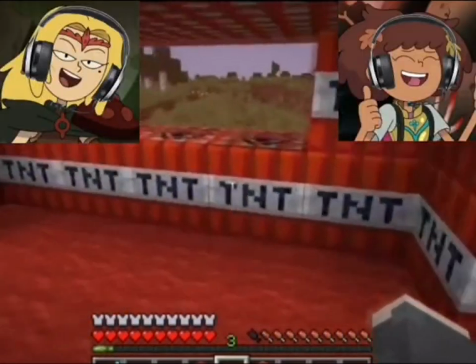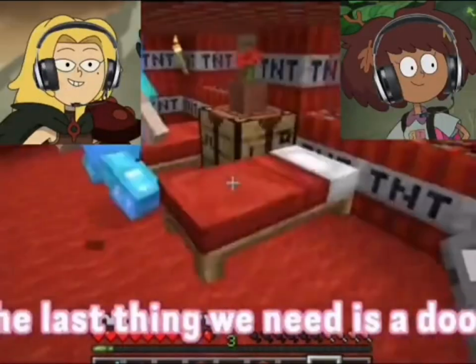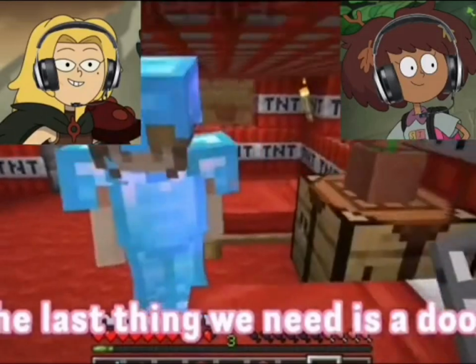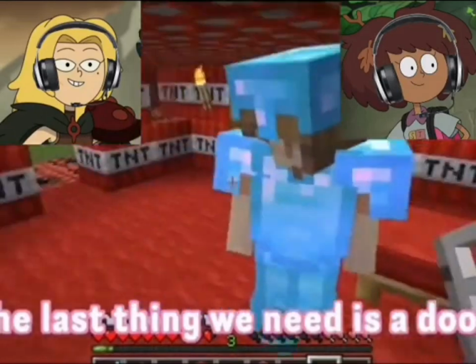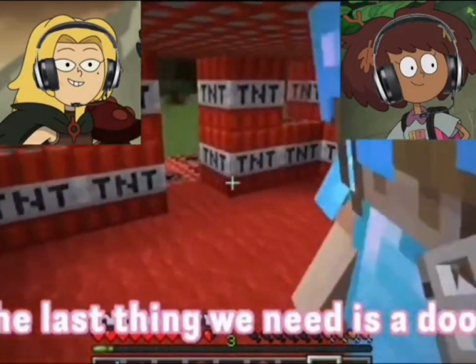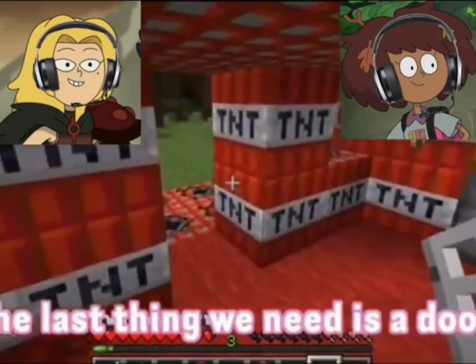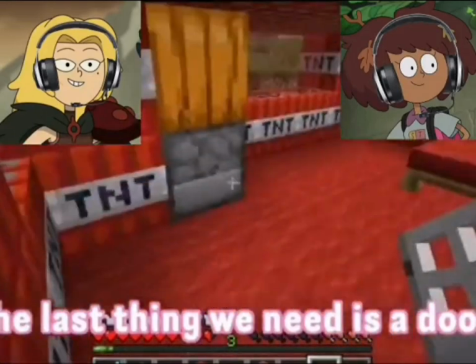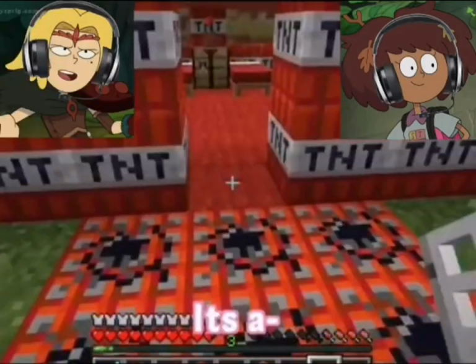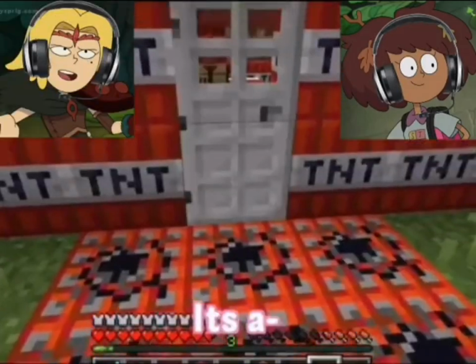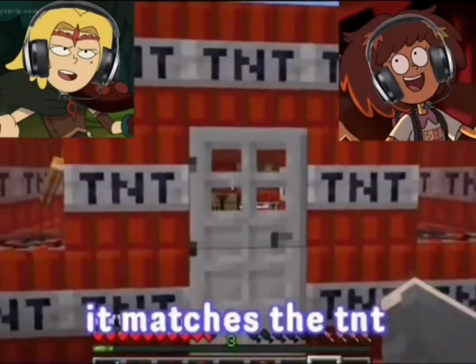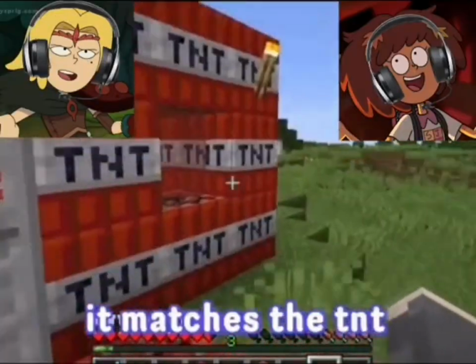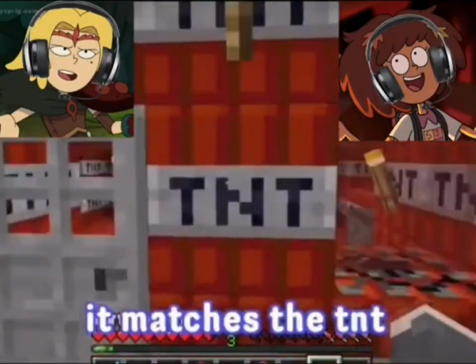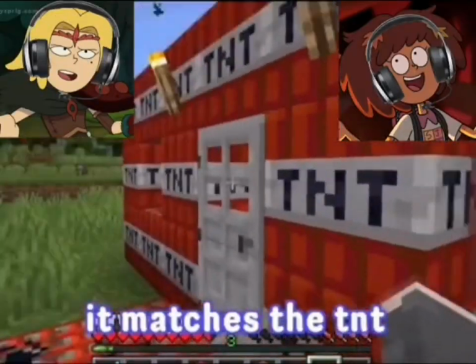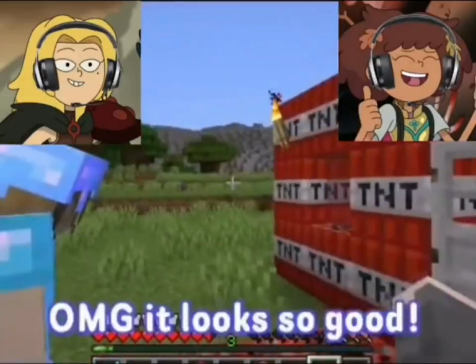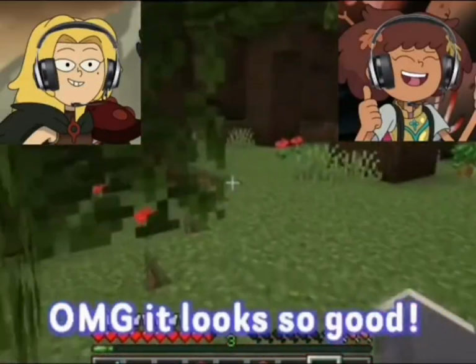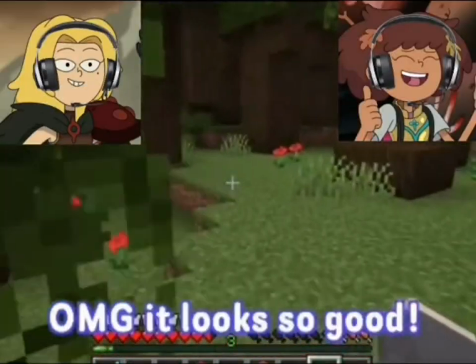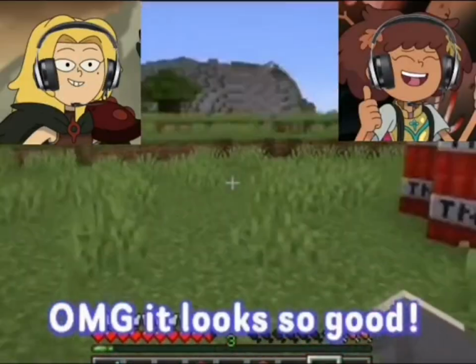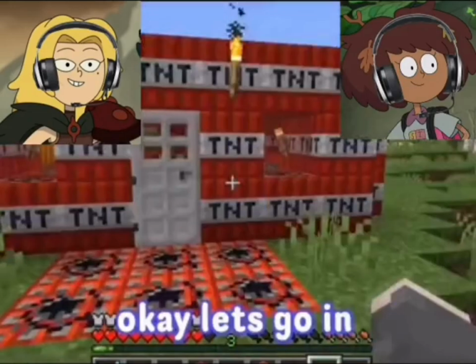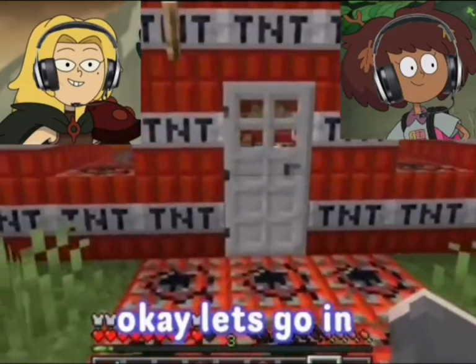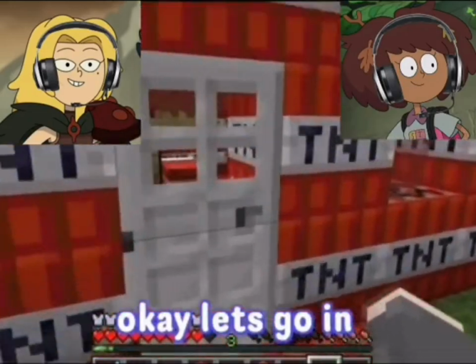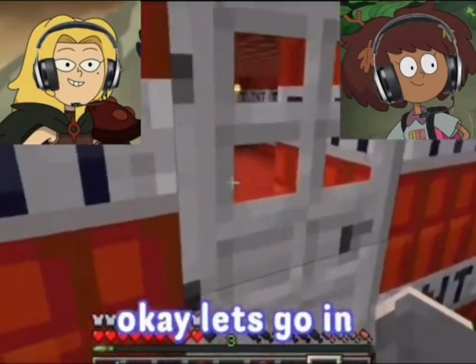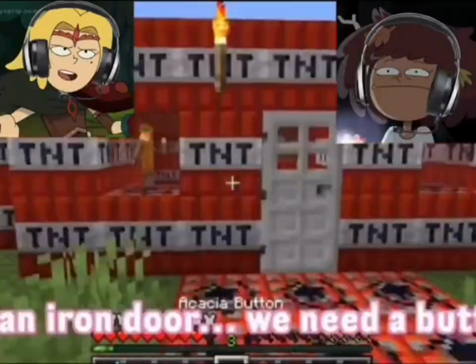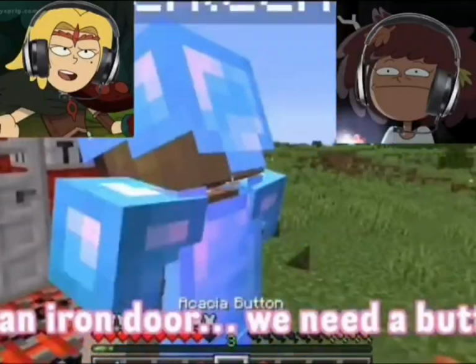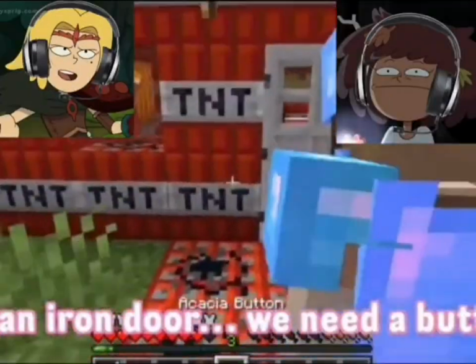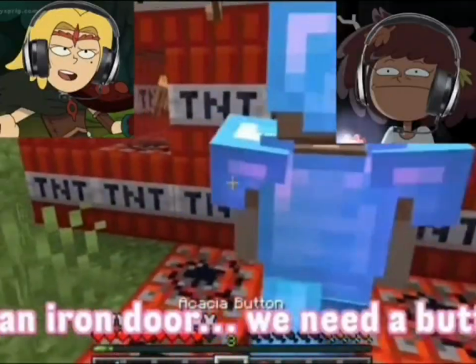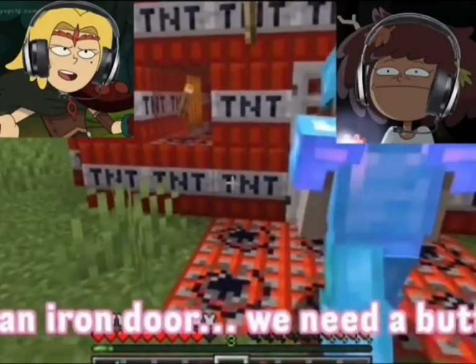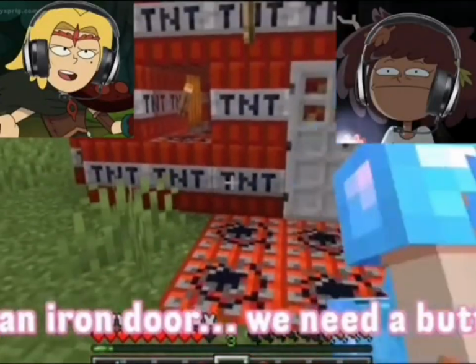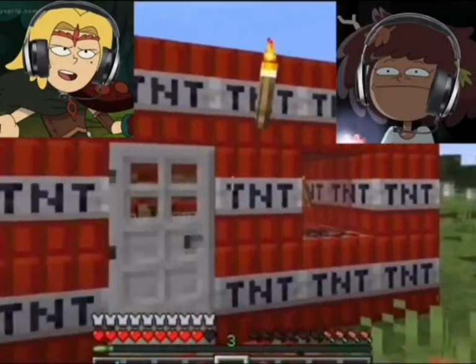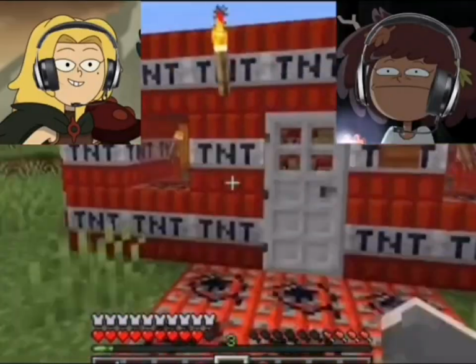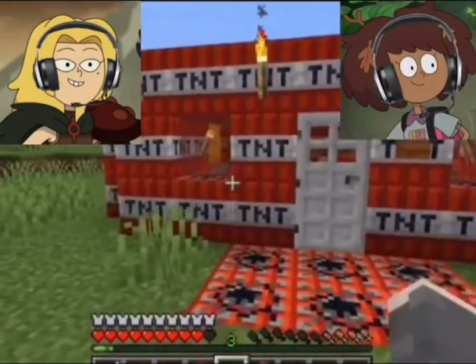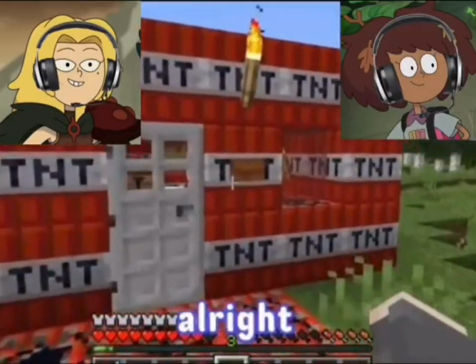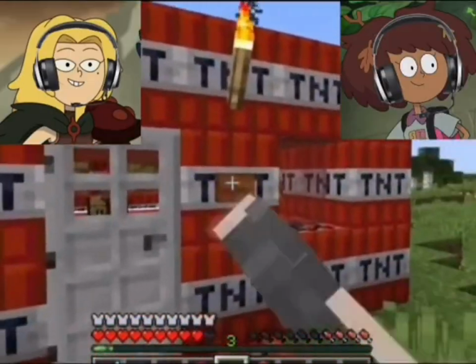The last thing we need is a door. It matches the TNT — oh my god, it's matching the vibe. Let's go in. It's an iron door, we need a button. Alright, here we go.